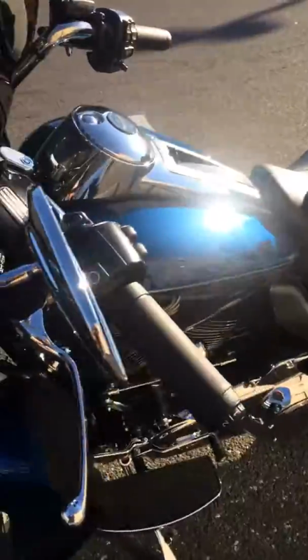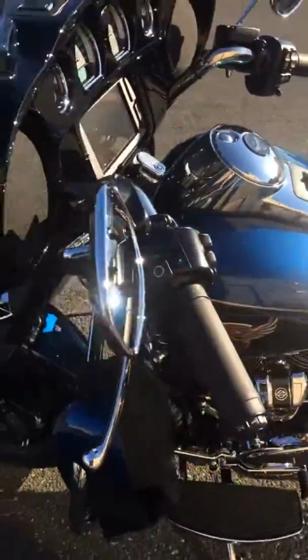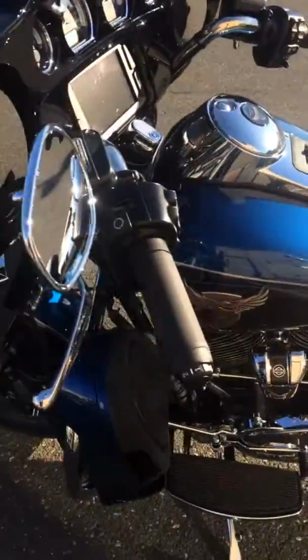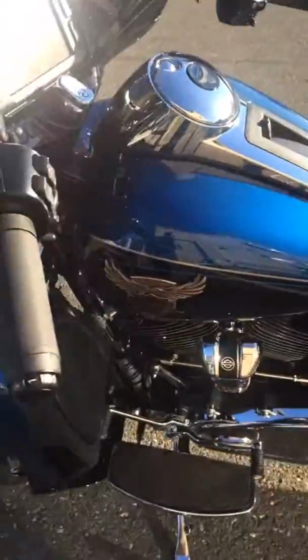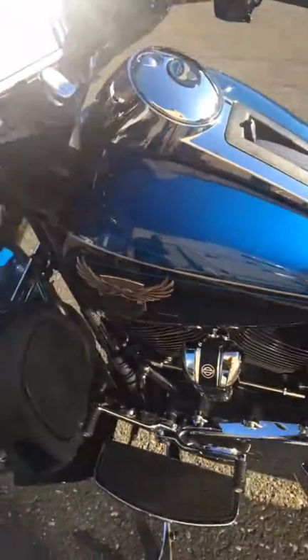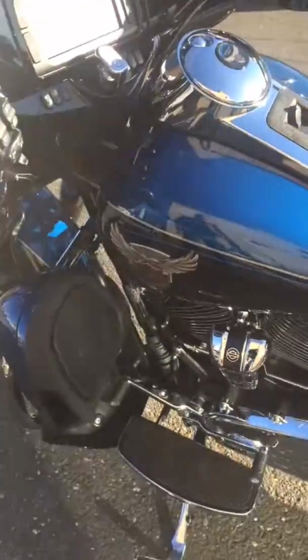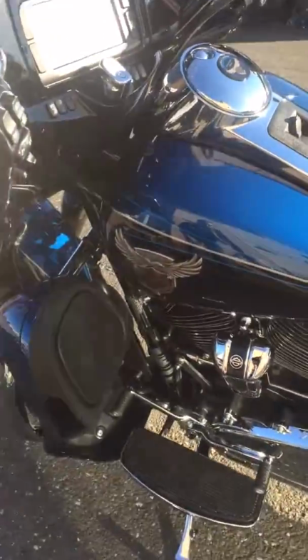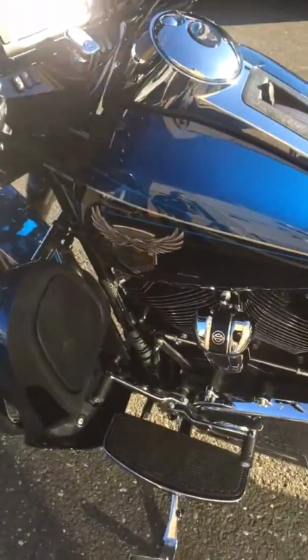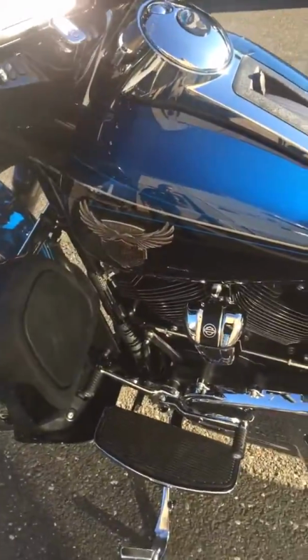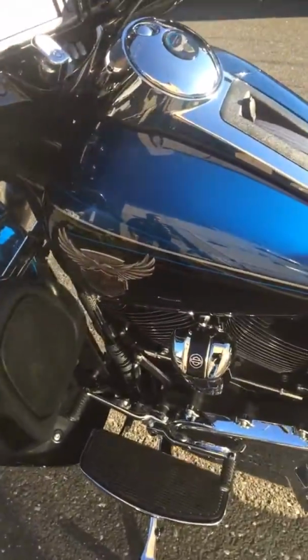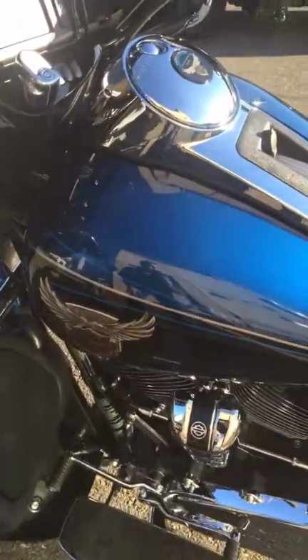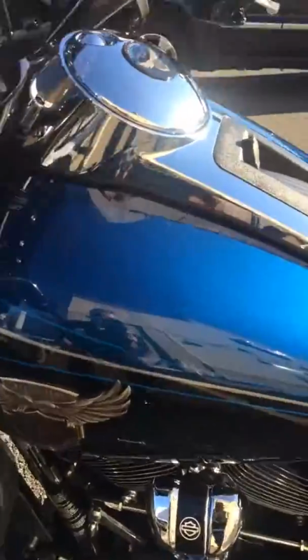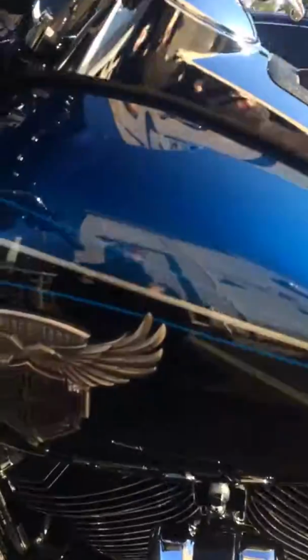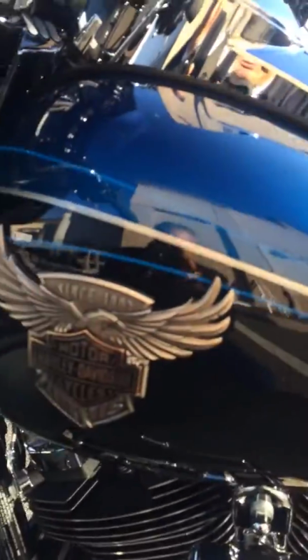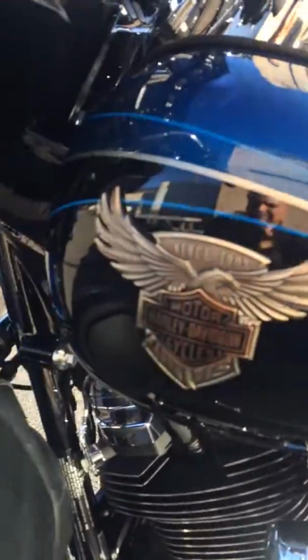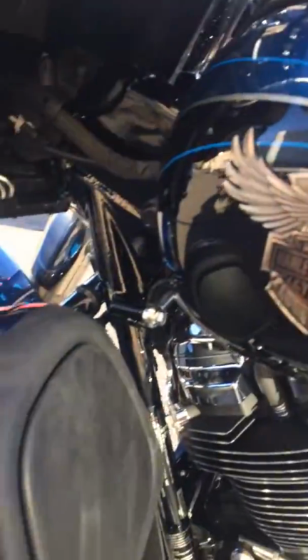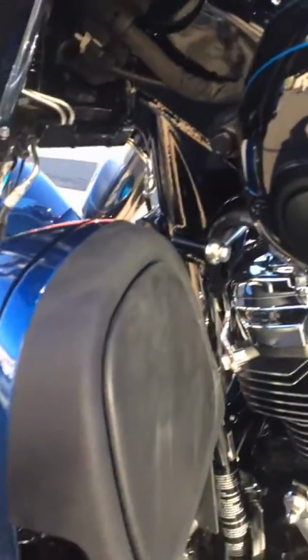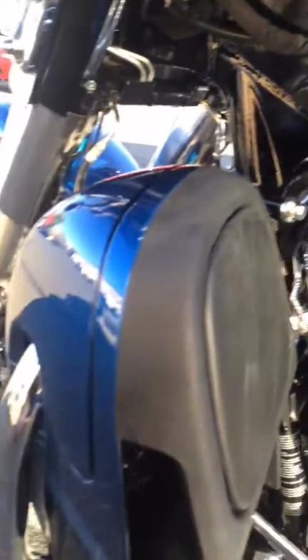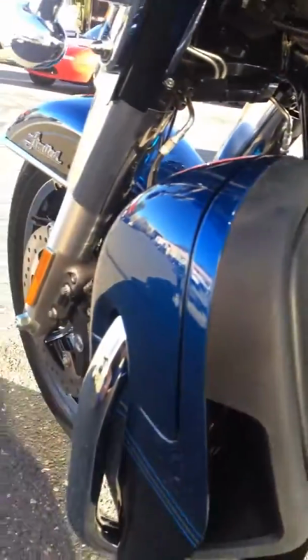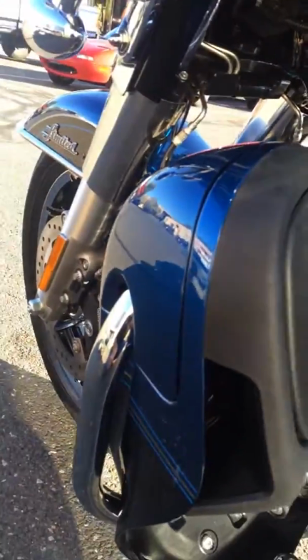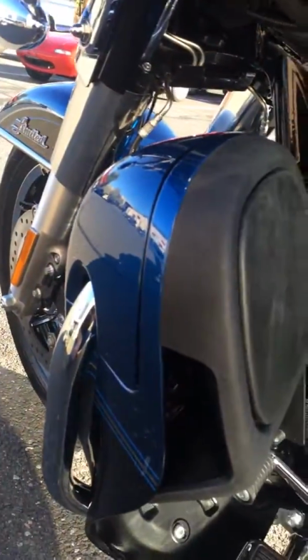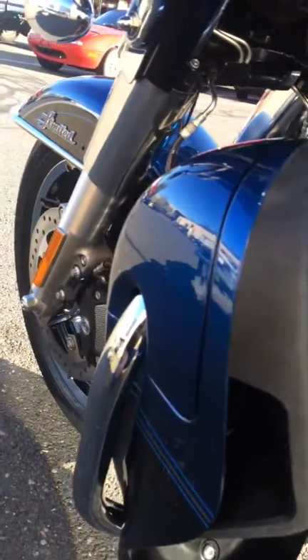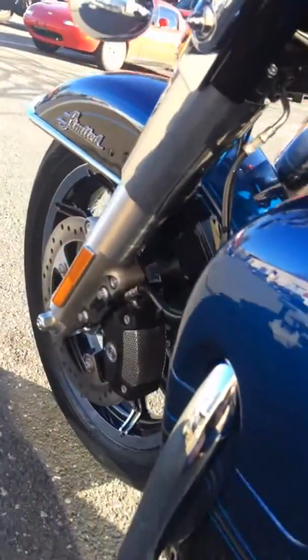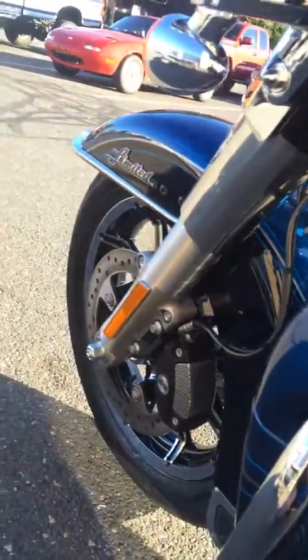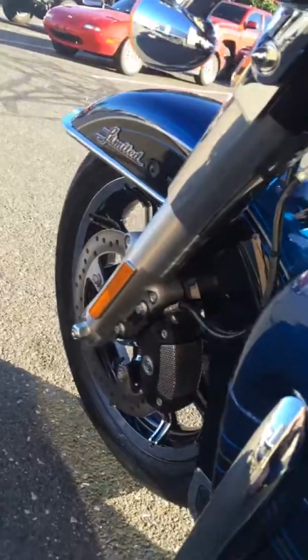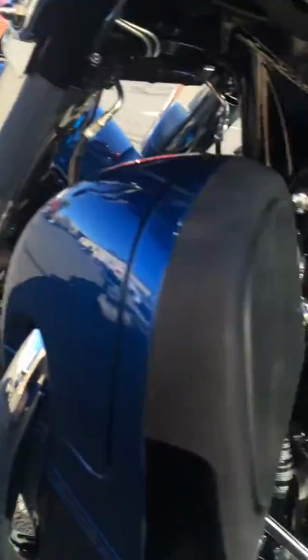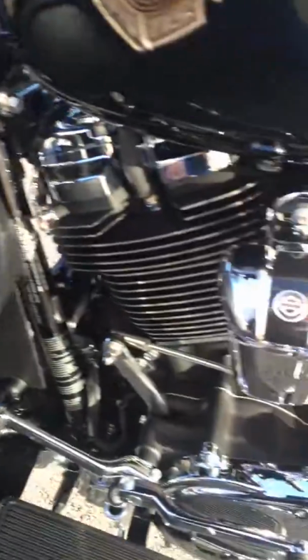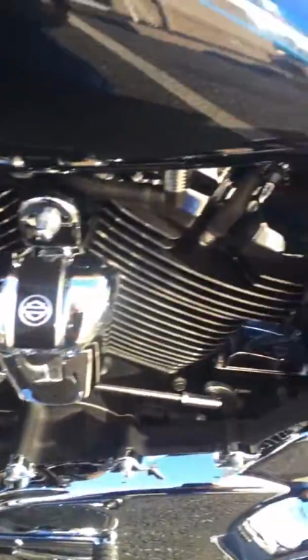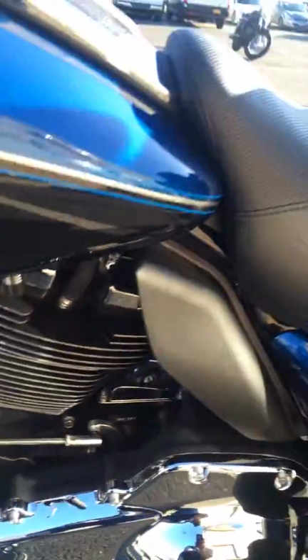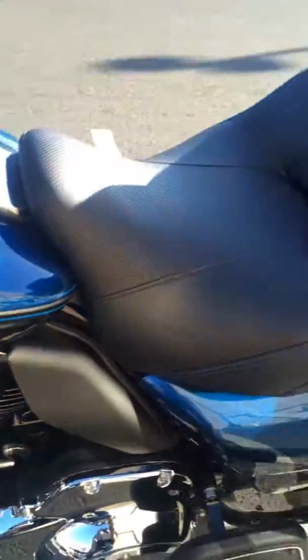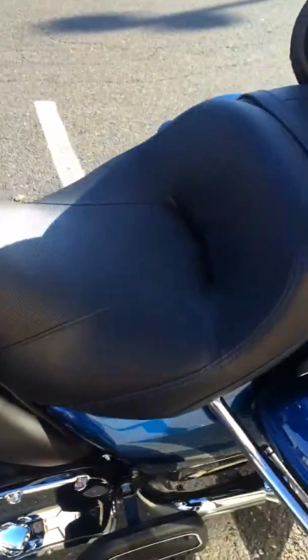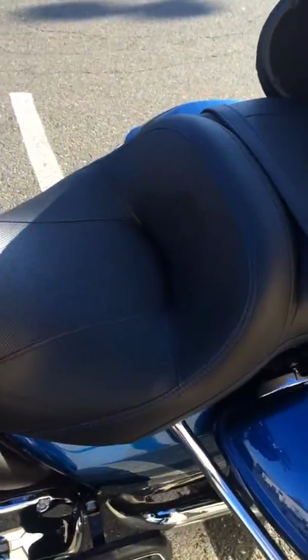Heated hand grips, Milwaukee 8 engine, special tank medallions, twin-cooled cylinder heads, anti-lock brakes in the front. This is a fabulous motorcycle.